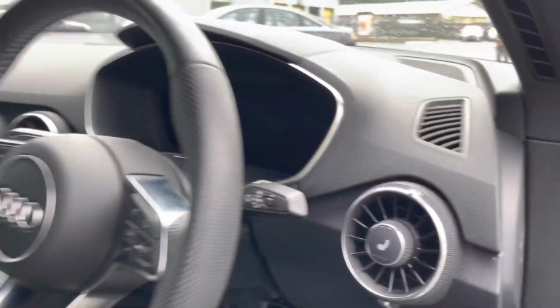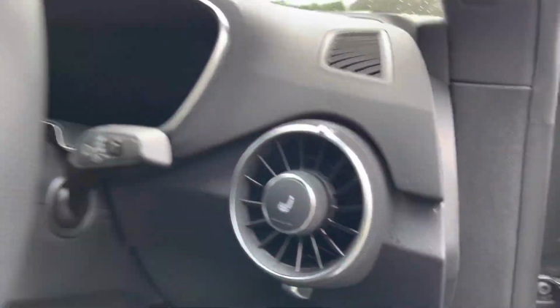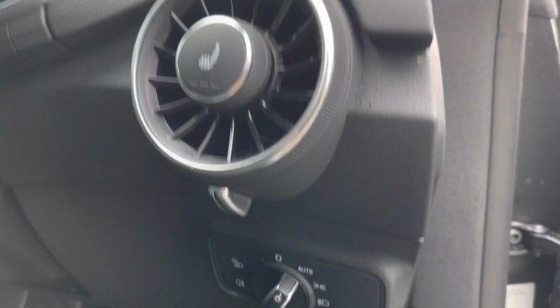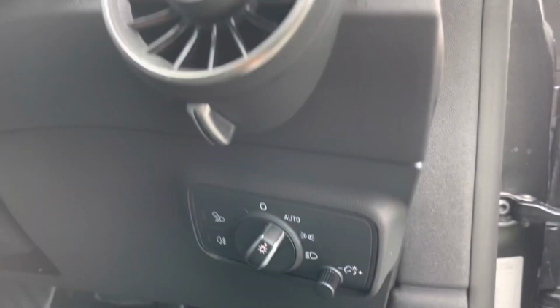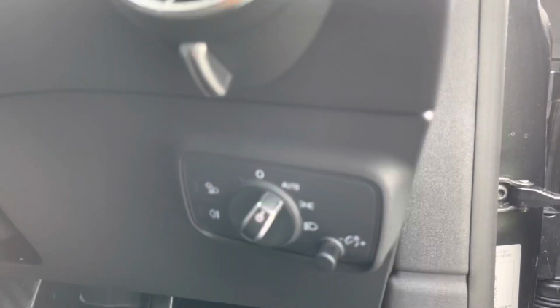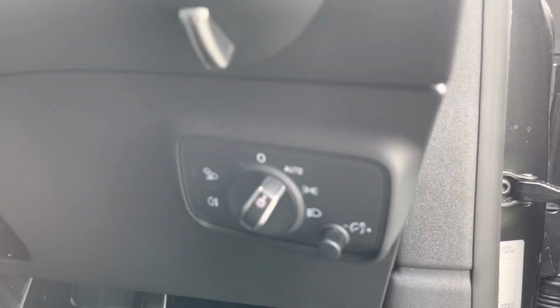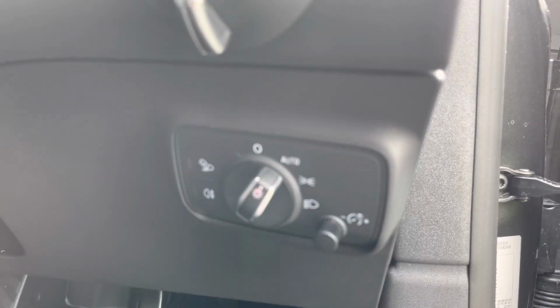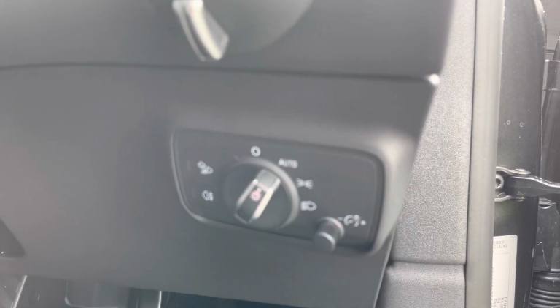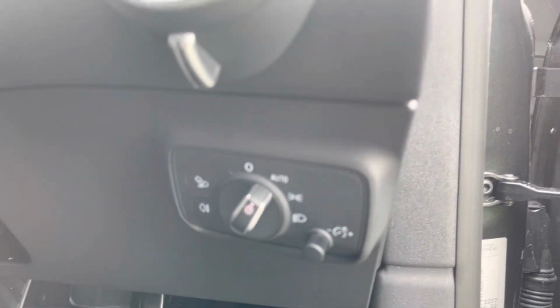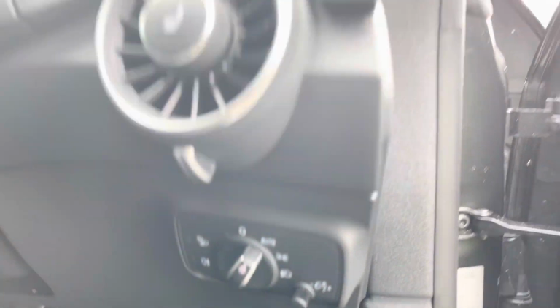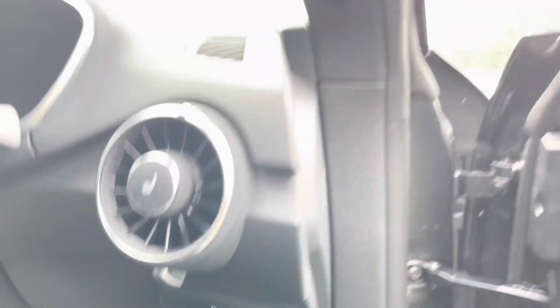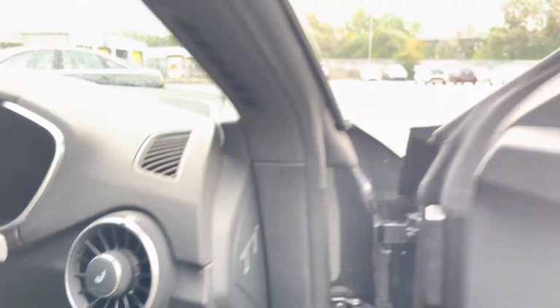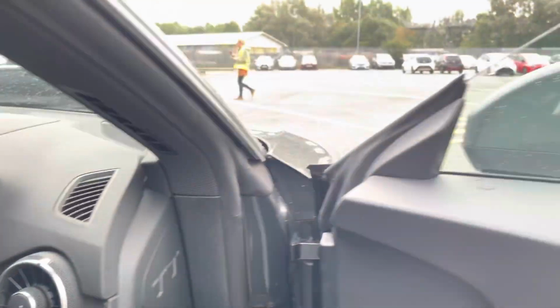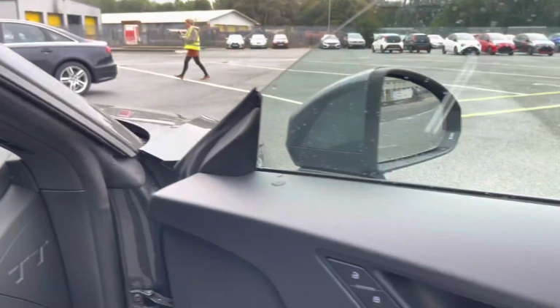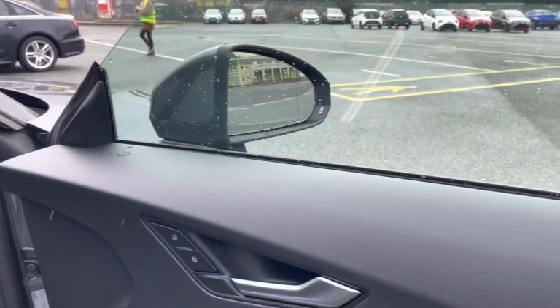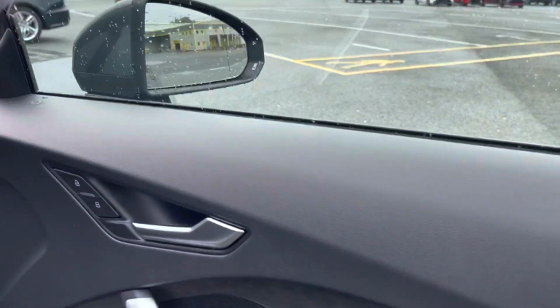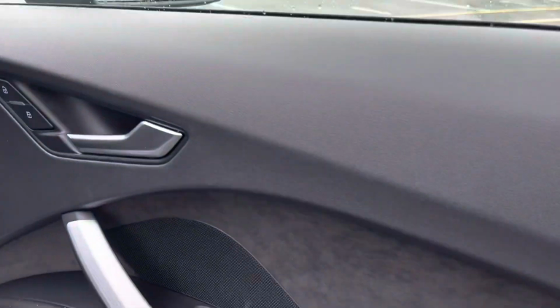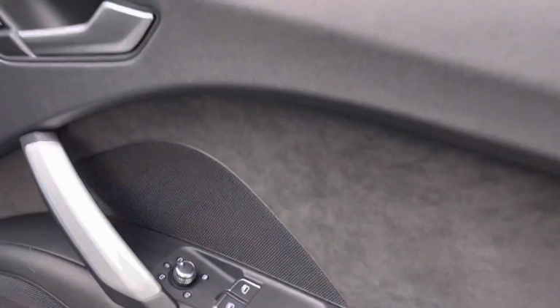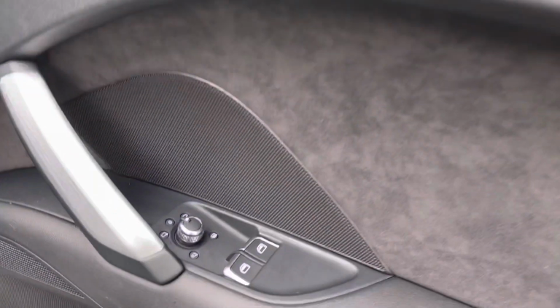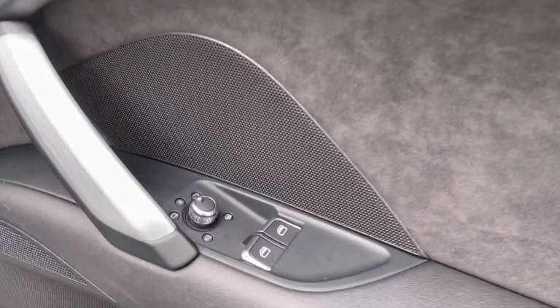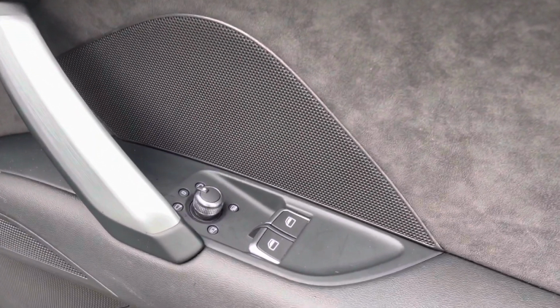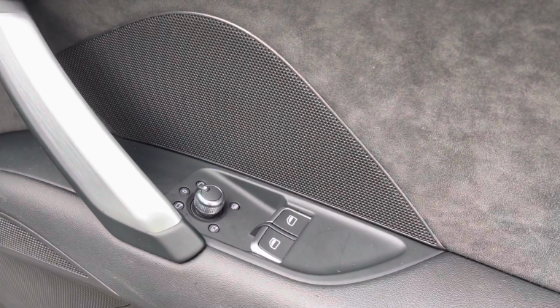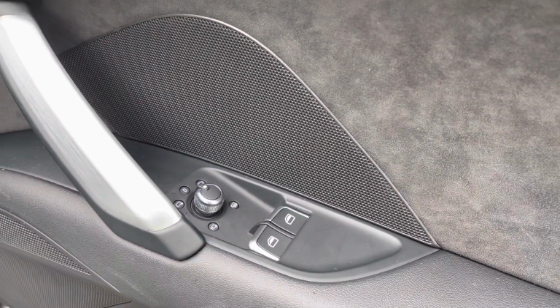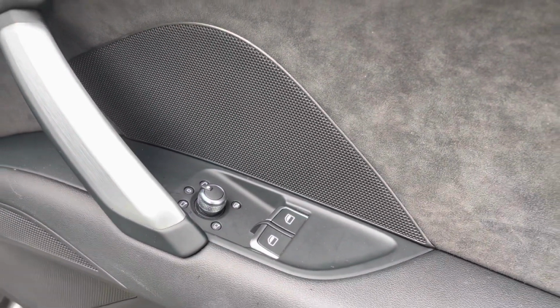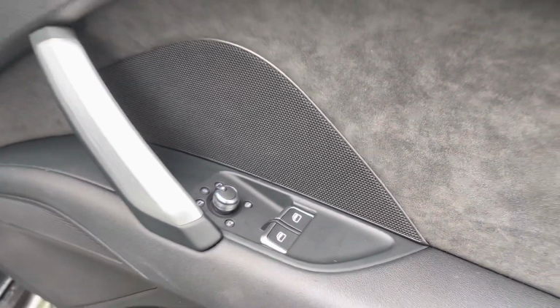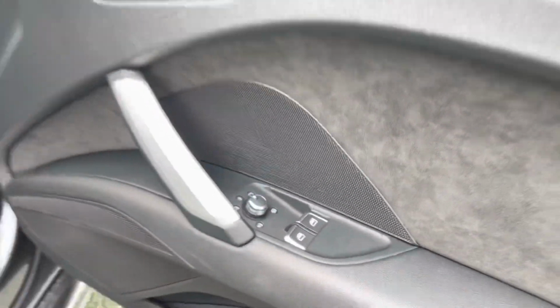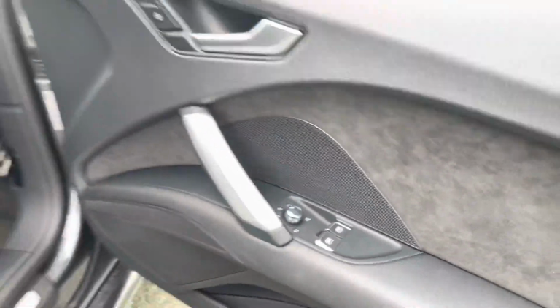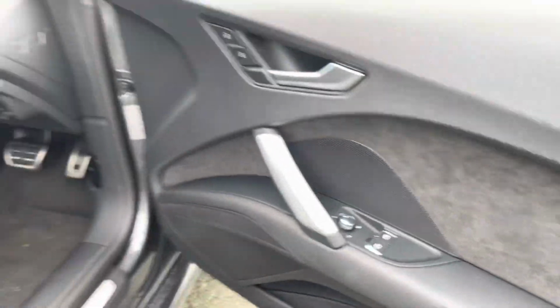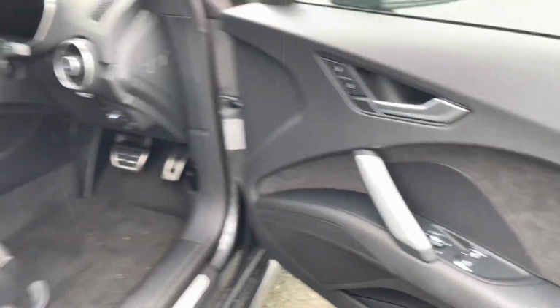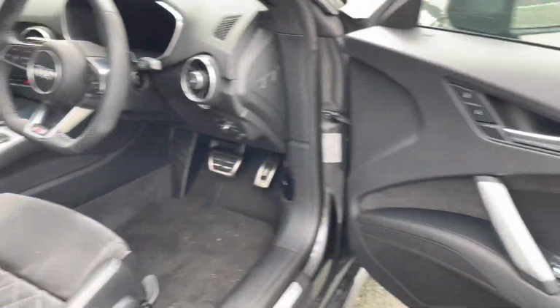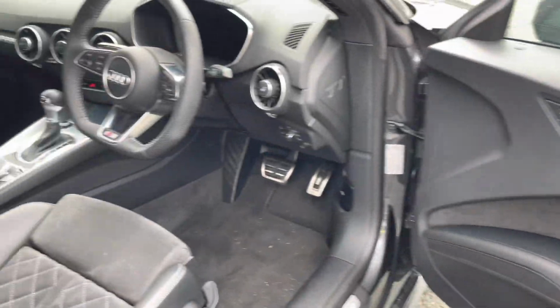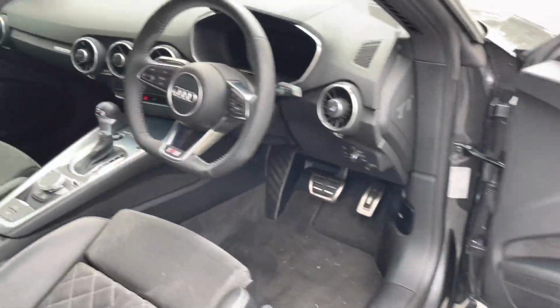There's also automatic headlights with light and rain sensors. On the doors, we have the switches for the windows and mirrors. Now let's have a look at the interior from the driver's perspective.